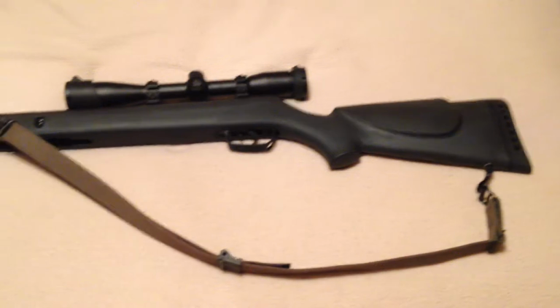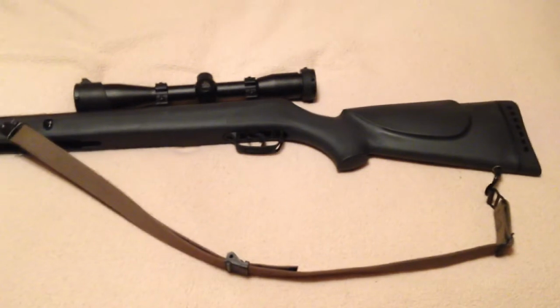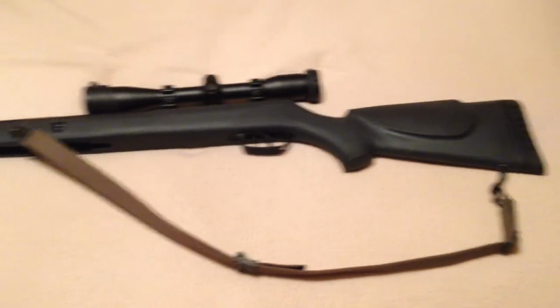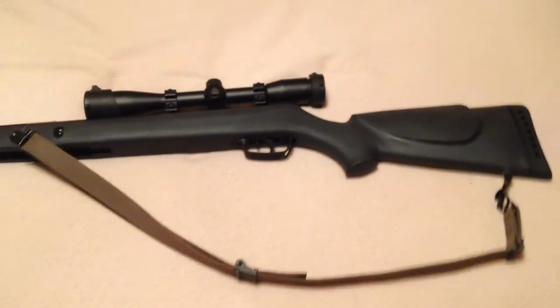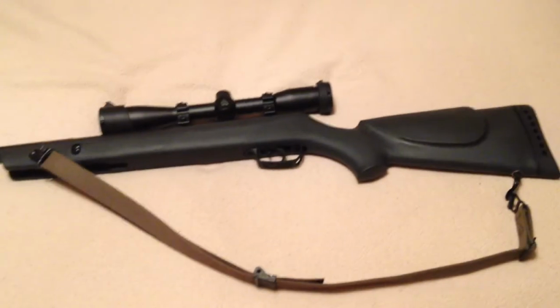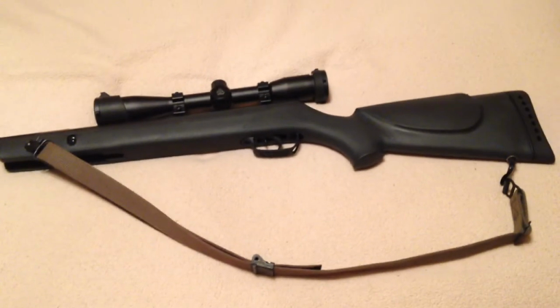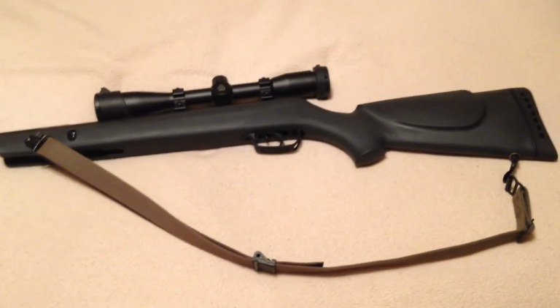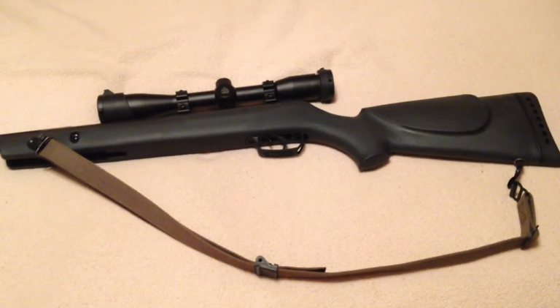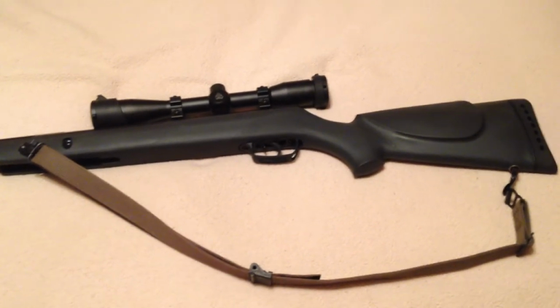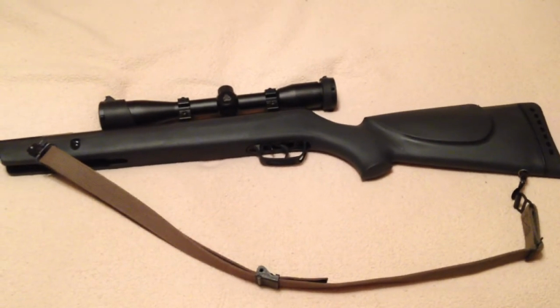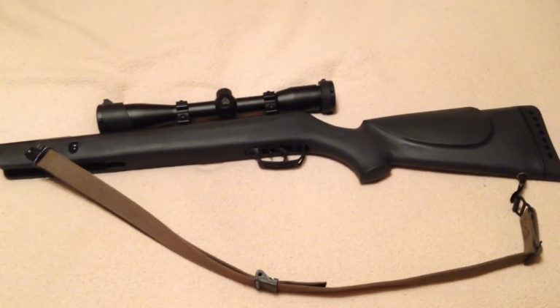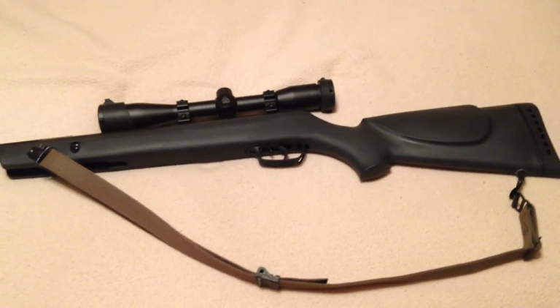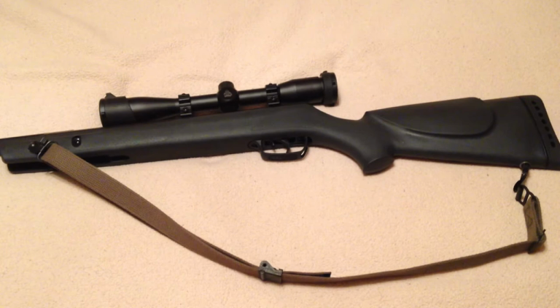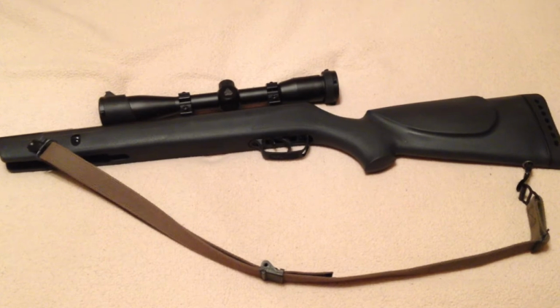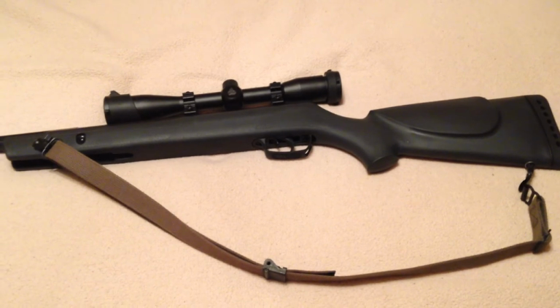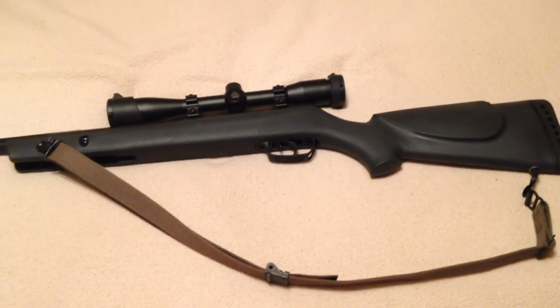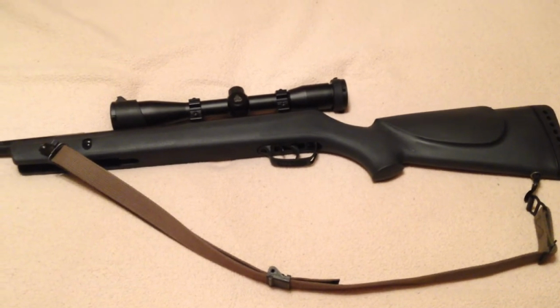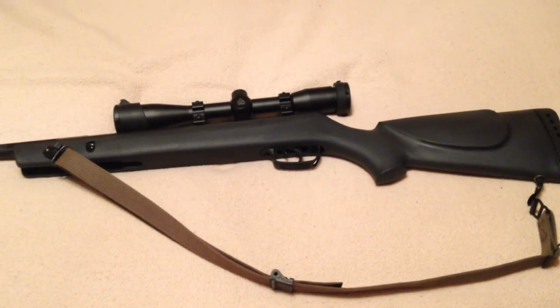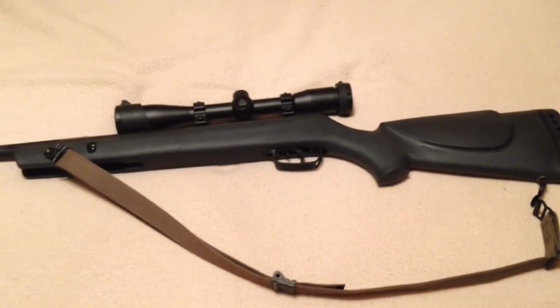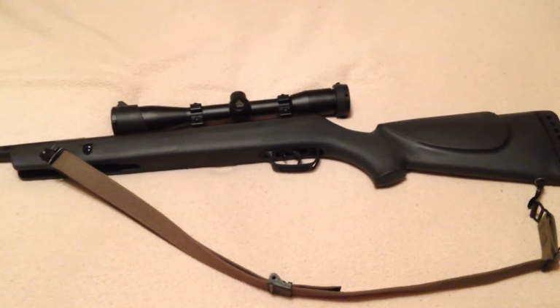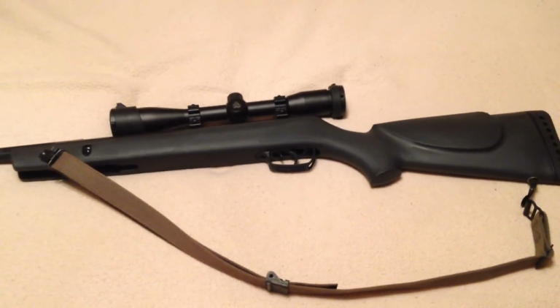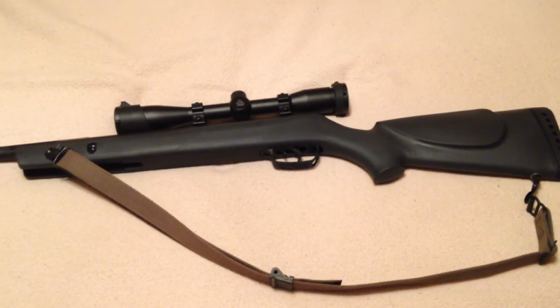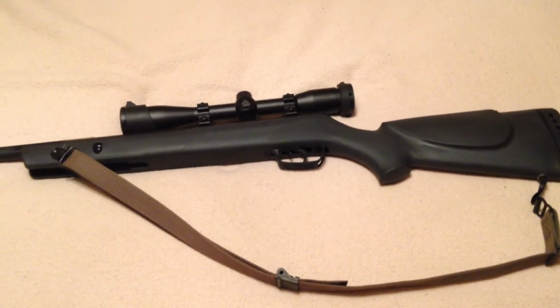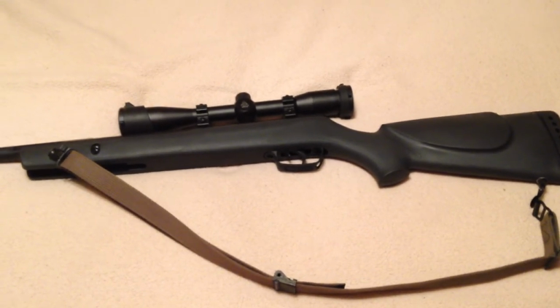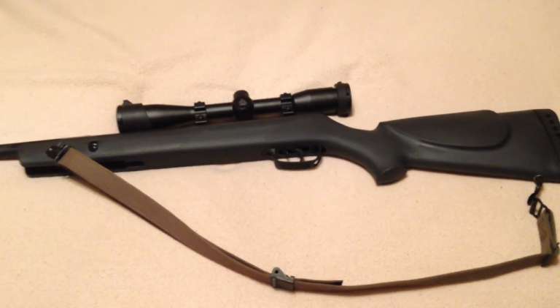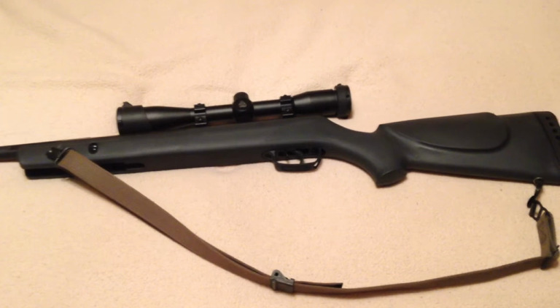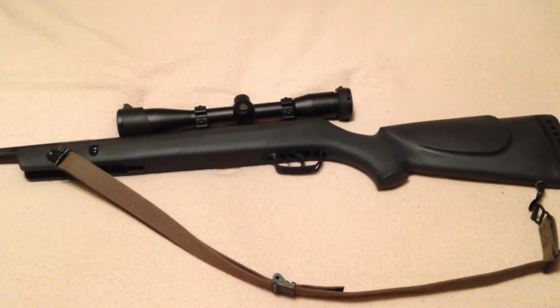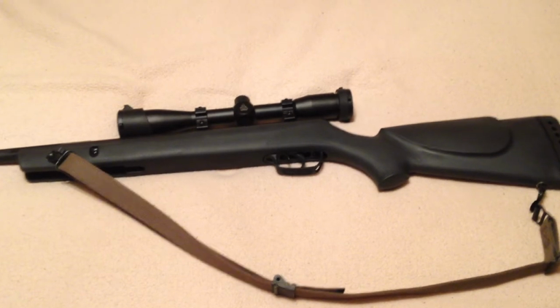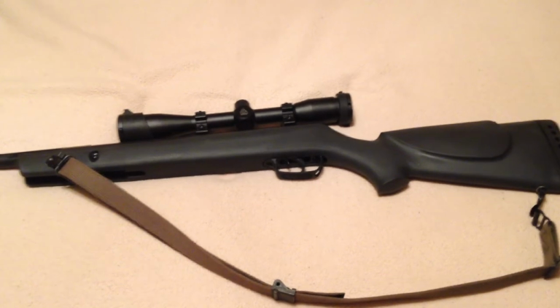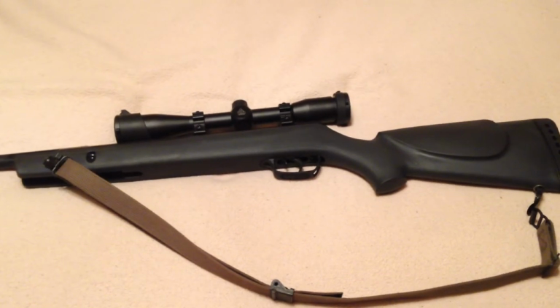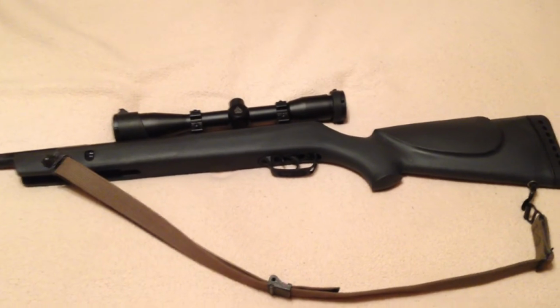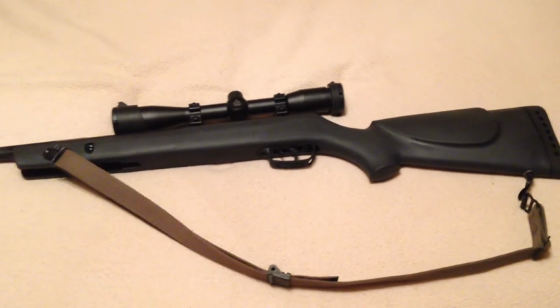Hey guys. This is my Gamo Hunter pellet rifle. I've been looking for a solution for putting a sling on it, because I want a sling not only to carry it, but to shoot with it, to help solidify the shooting positions.